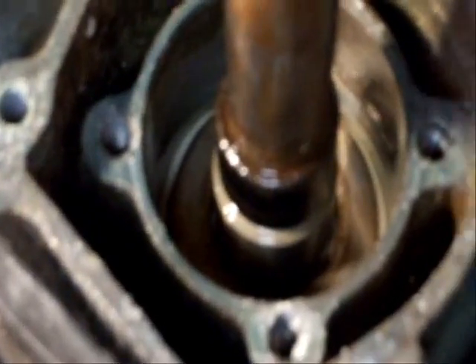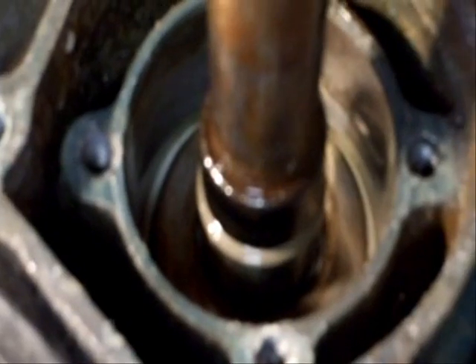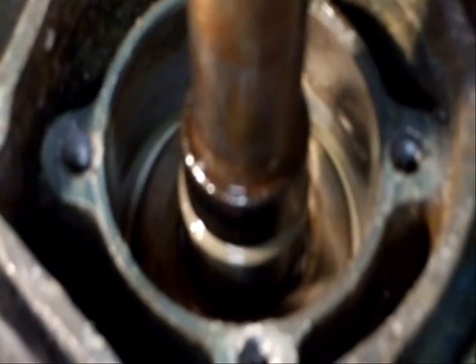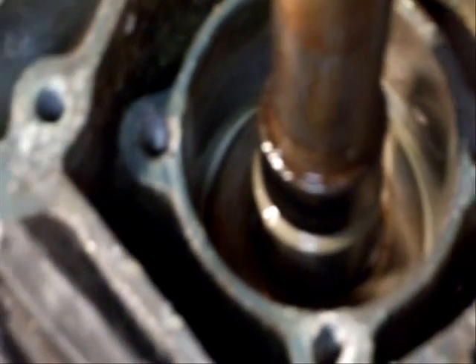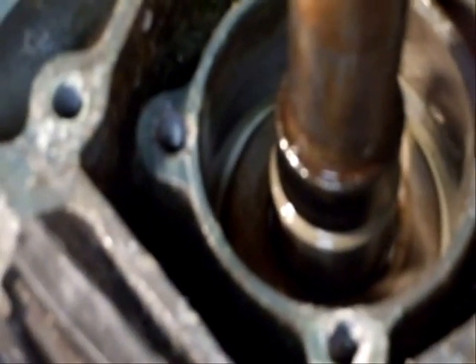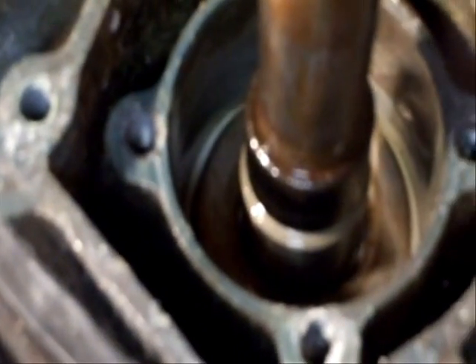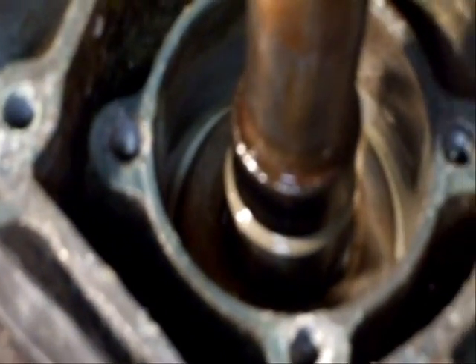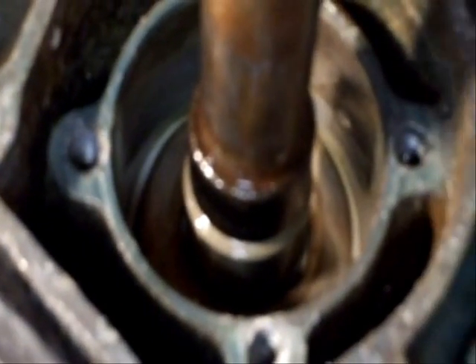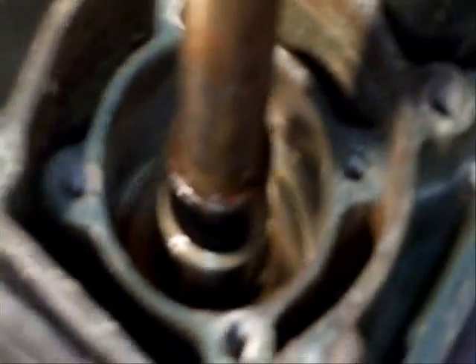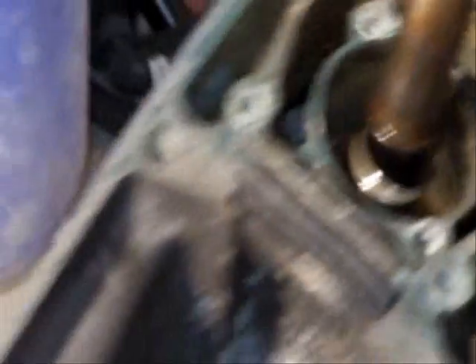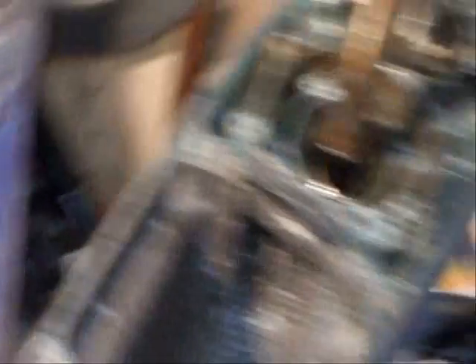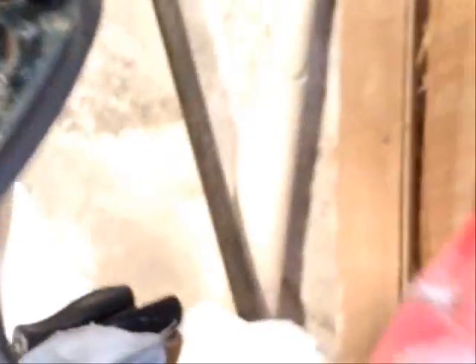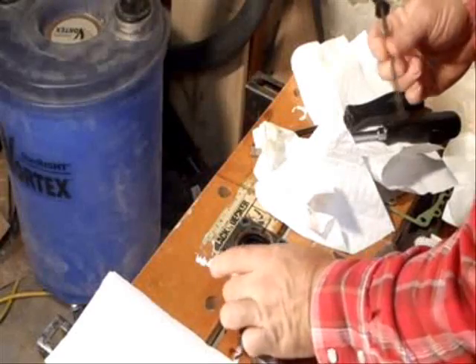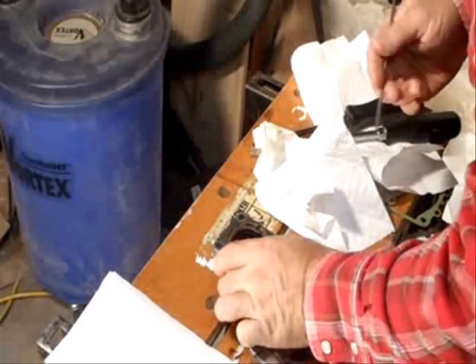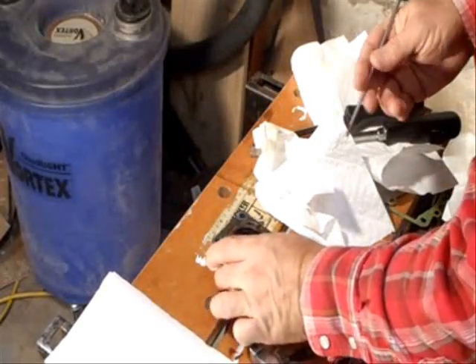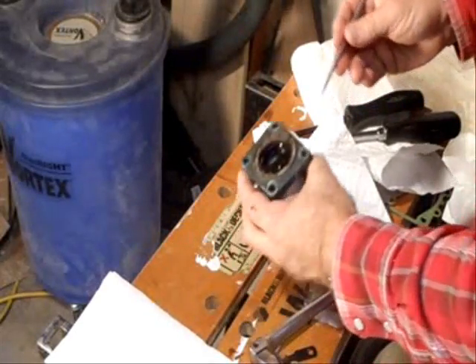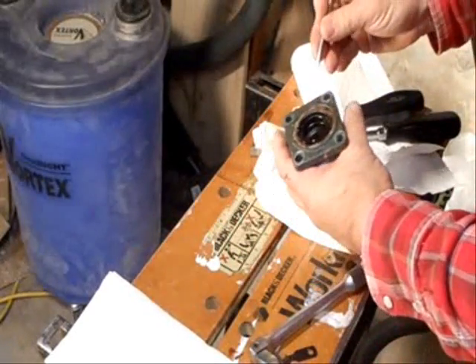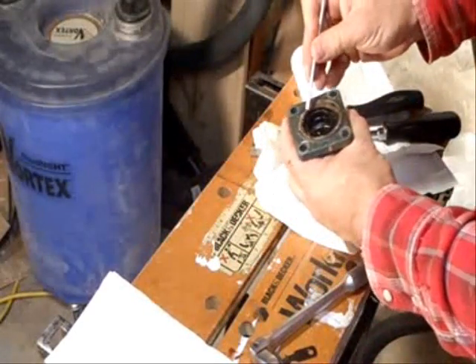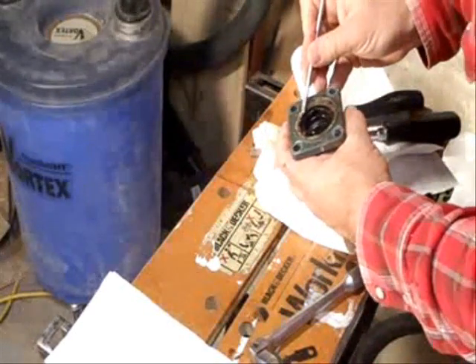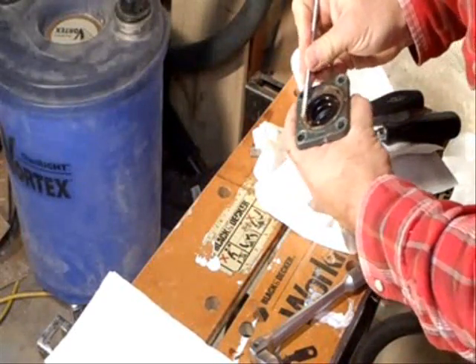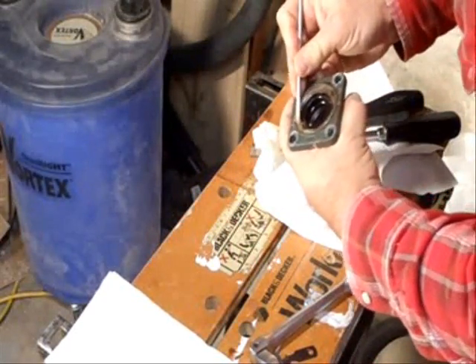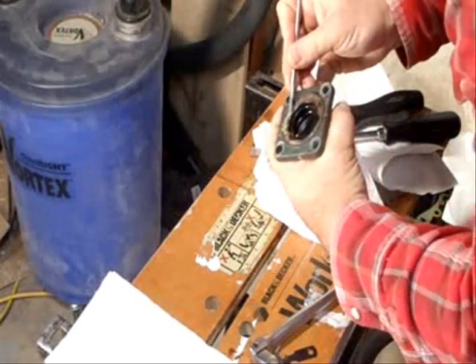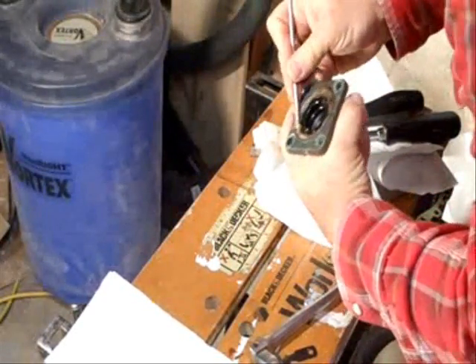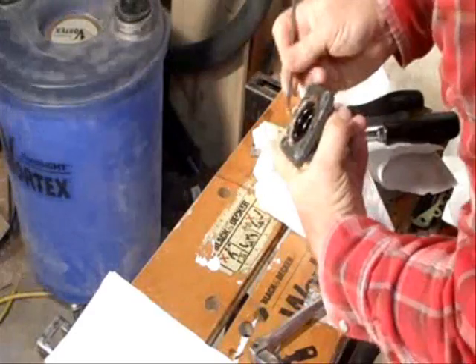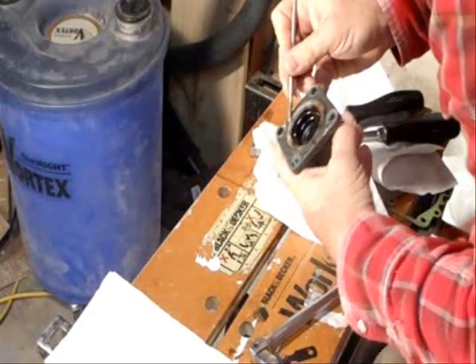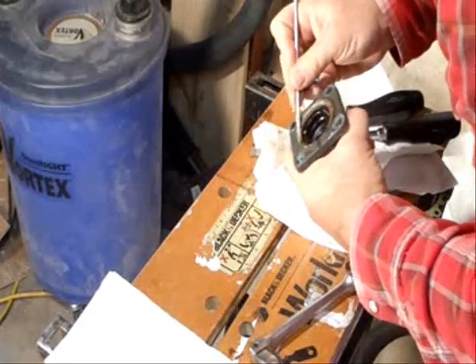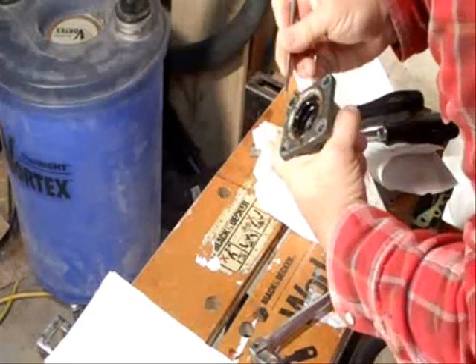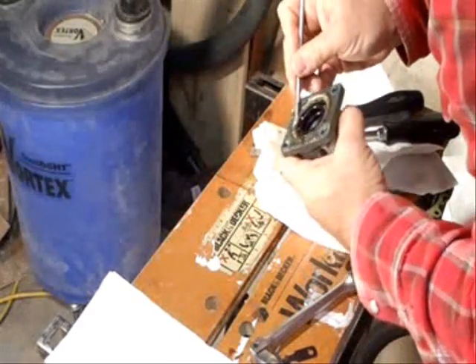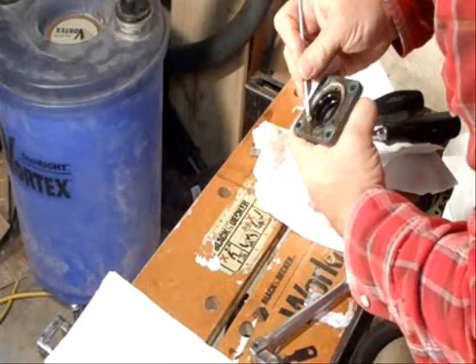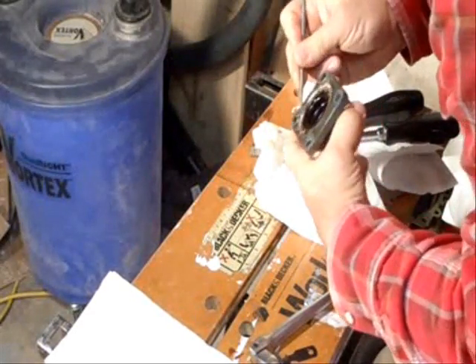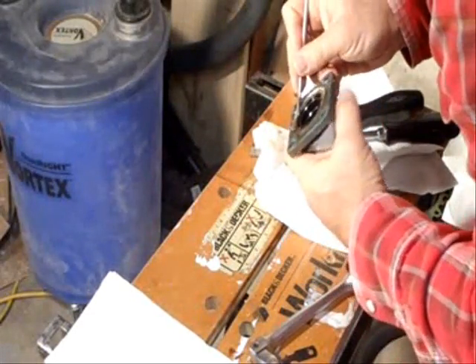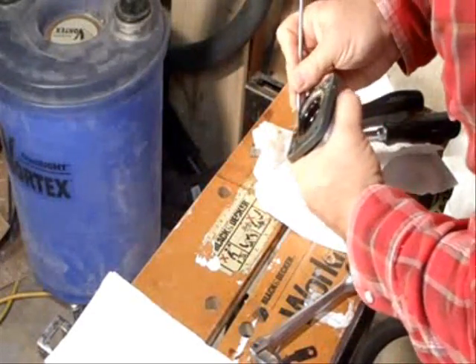Looks pretty clean down there. I don't see any rust or corrosion really. I'll put it away to the lower unit for the moment — it needs some of that corrosion out. The bearing looked okay.